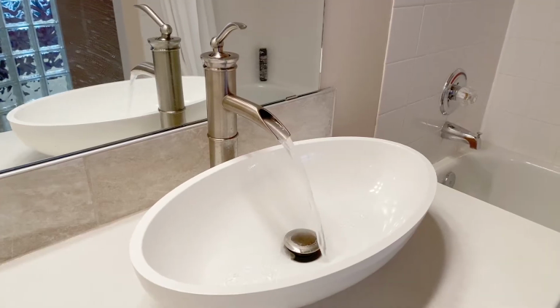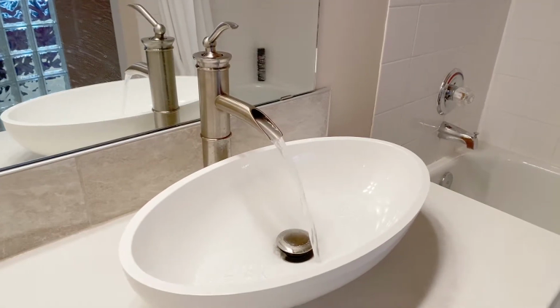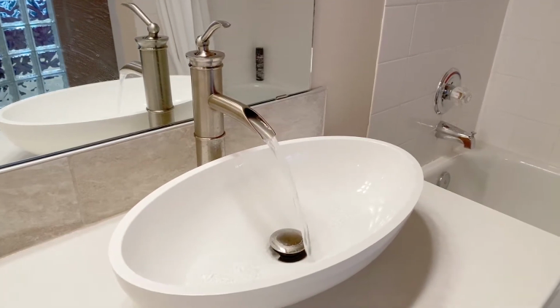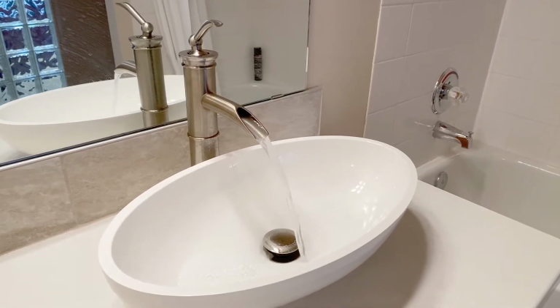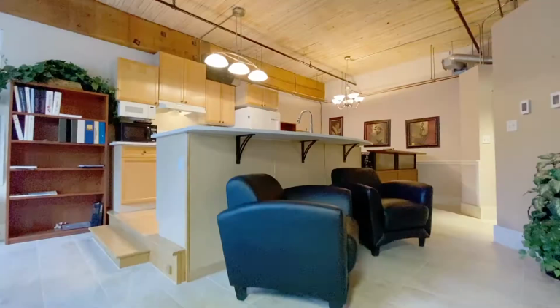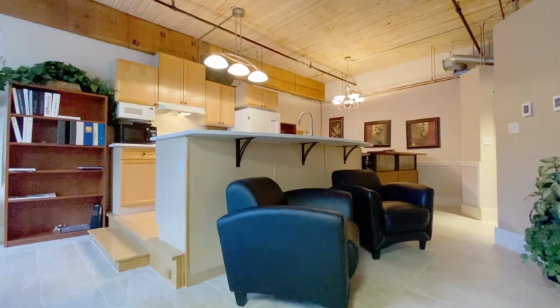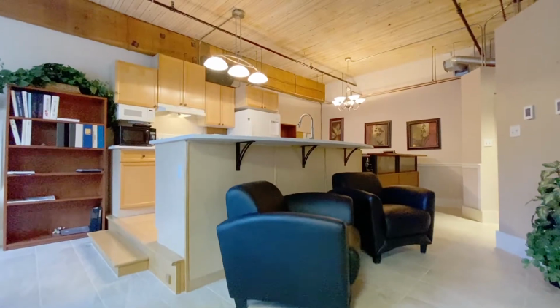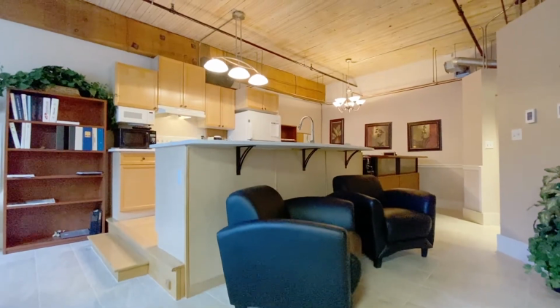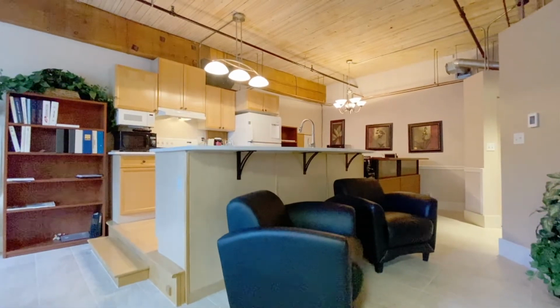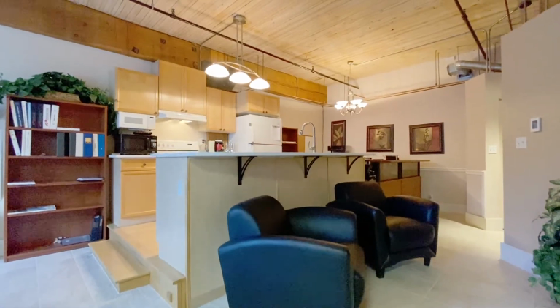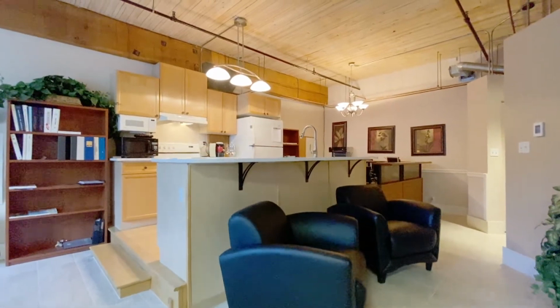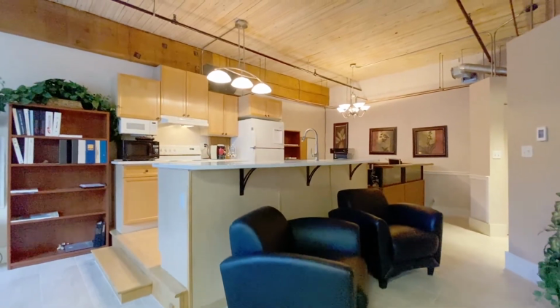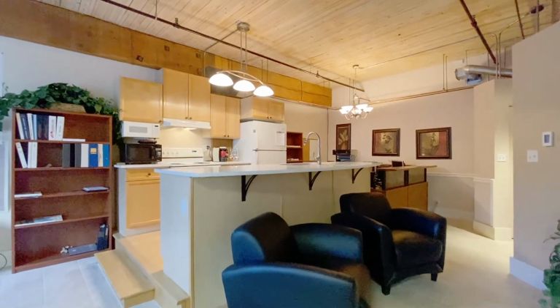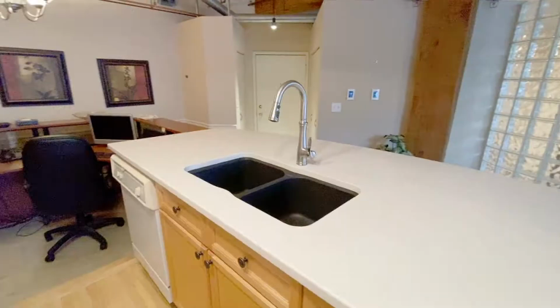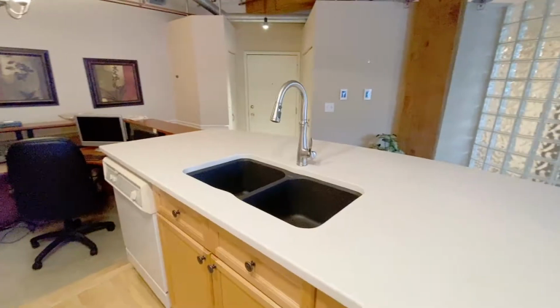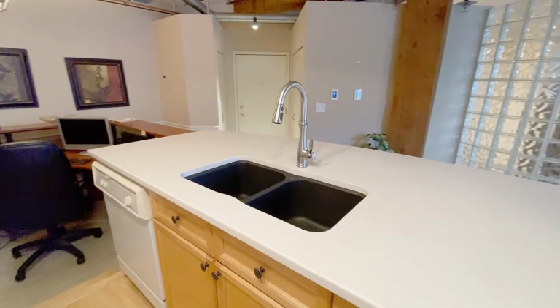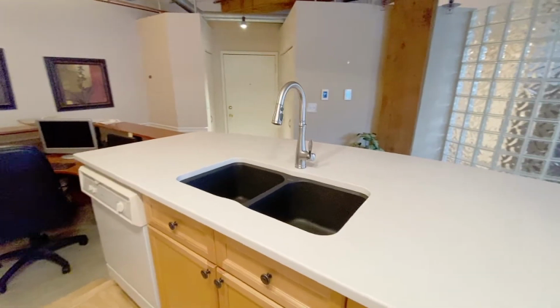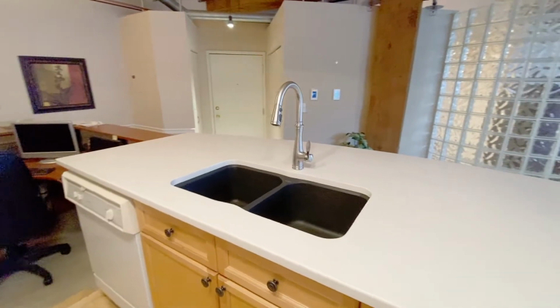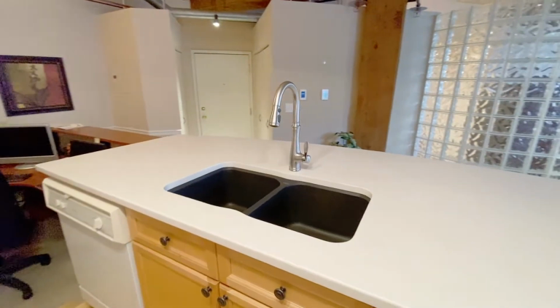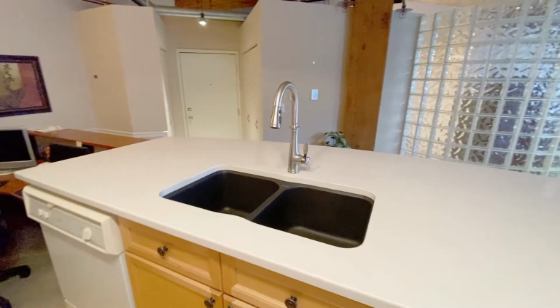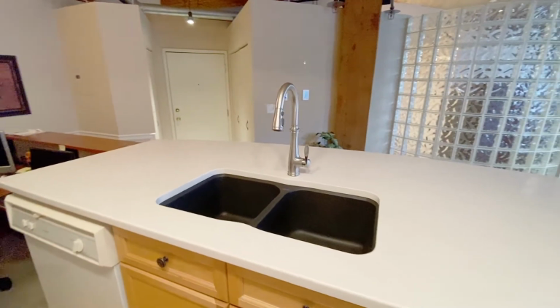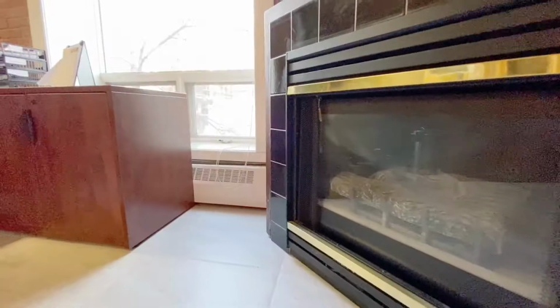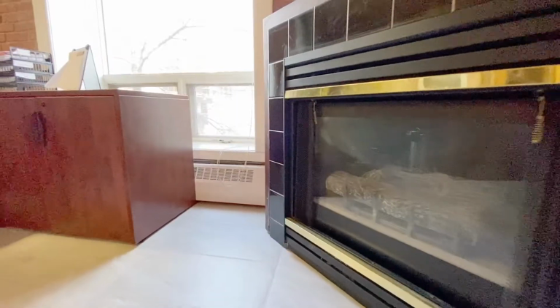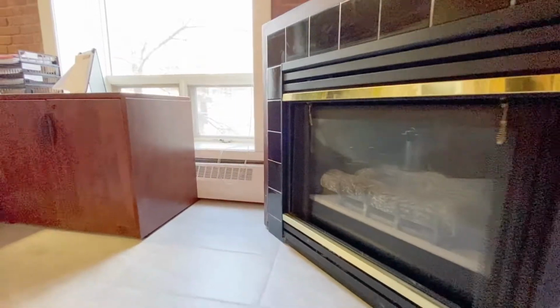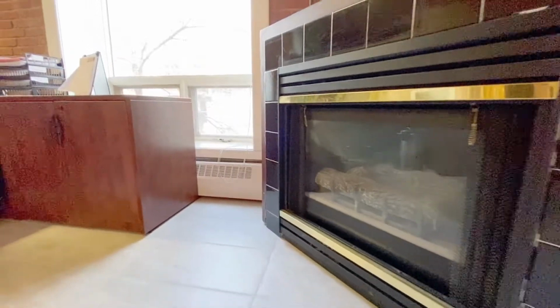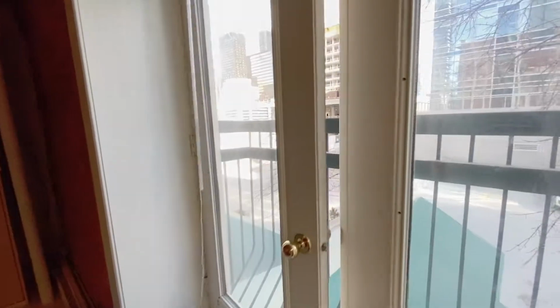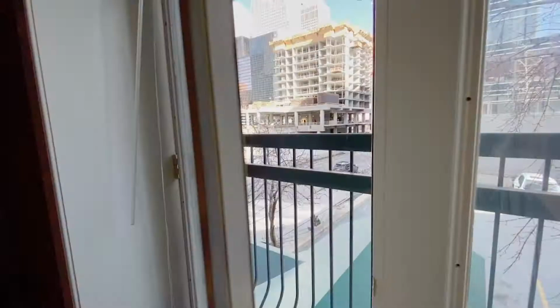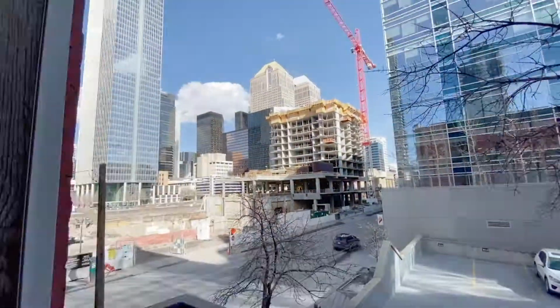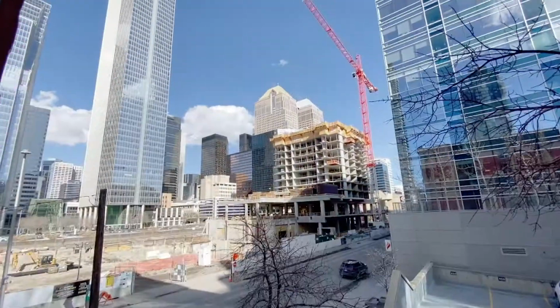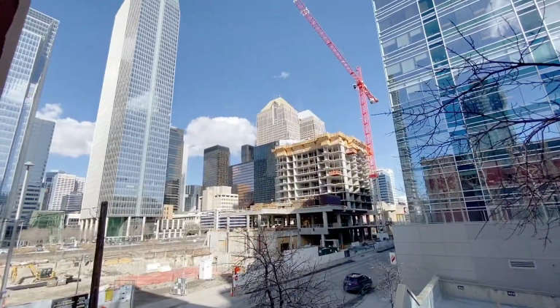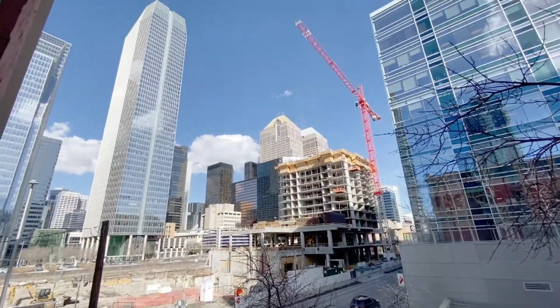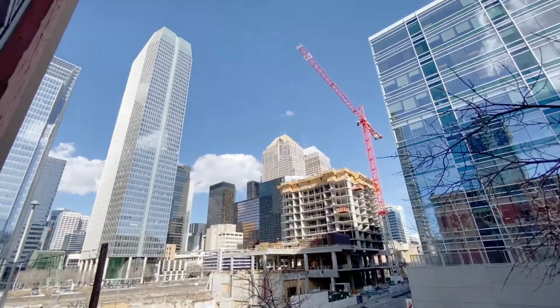At just over 900 square feet with heated tile flooring throughout, this unit has a dining area, kitchen with quartz countertops, four-piece bathroom, and a bedroom living room area with huge windows and views of downtown.